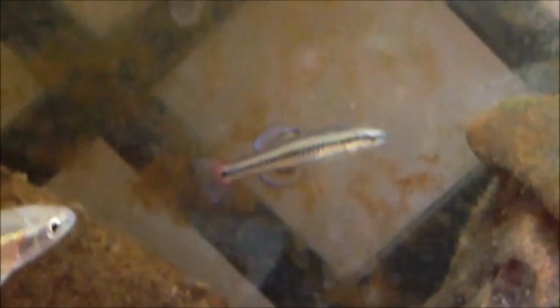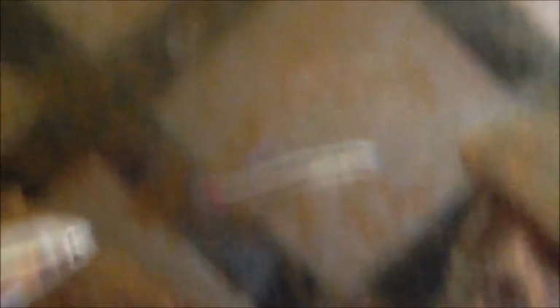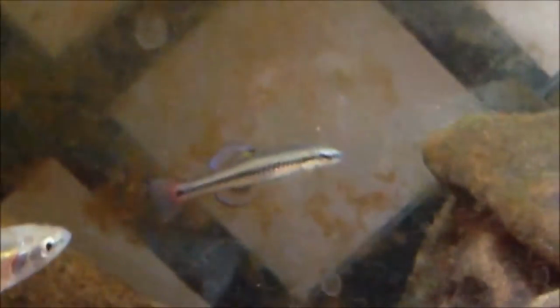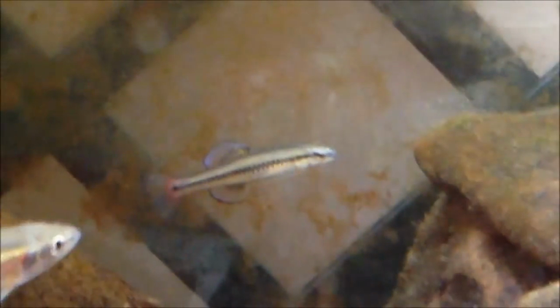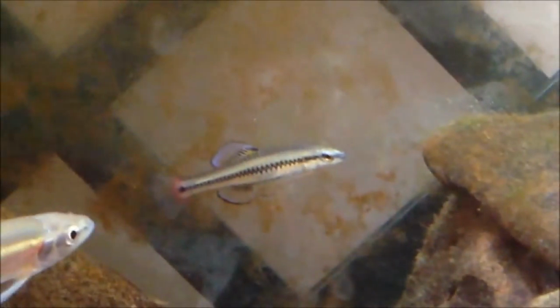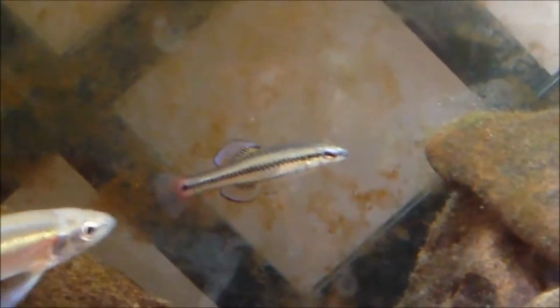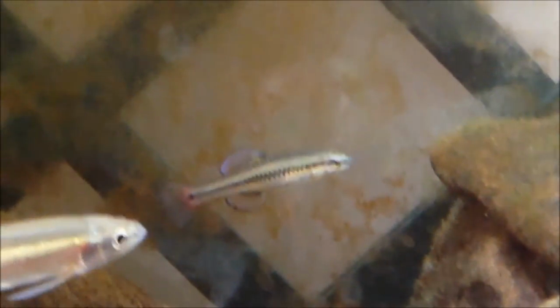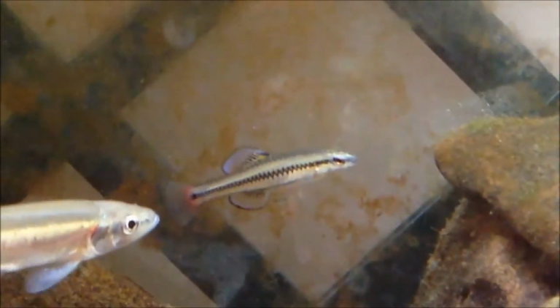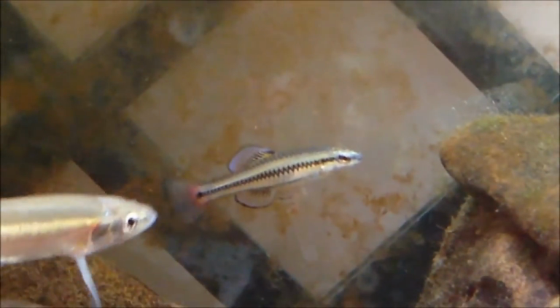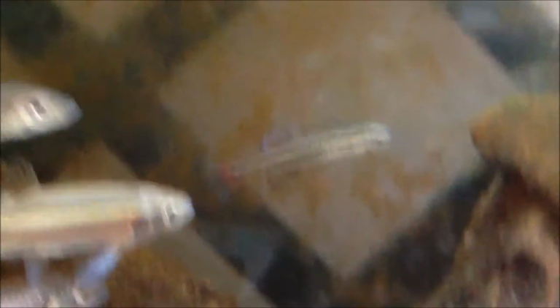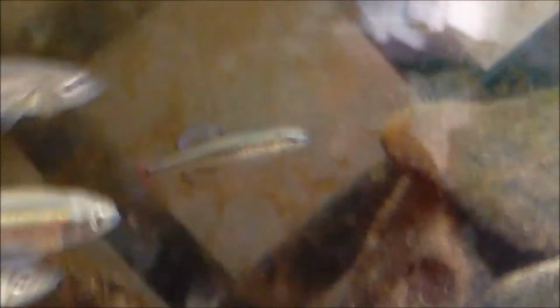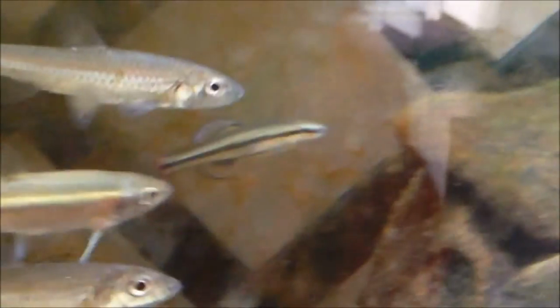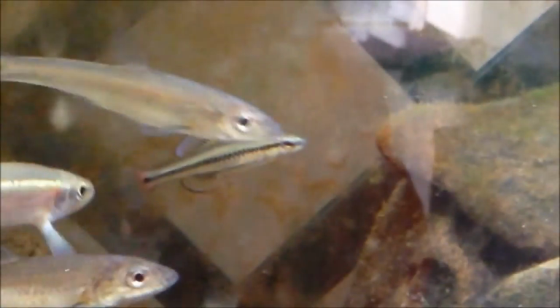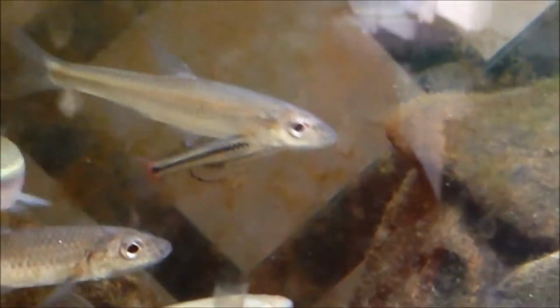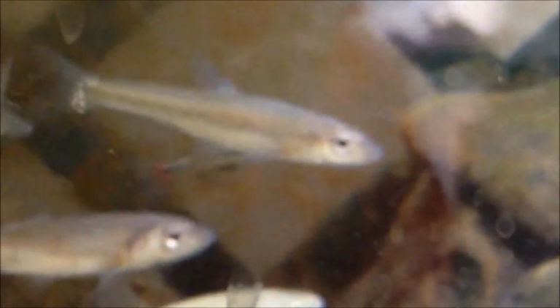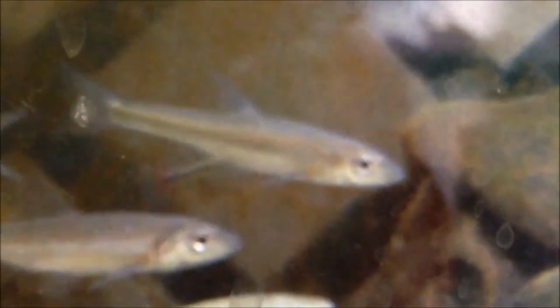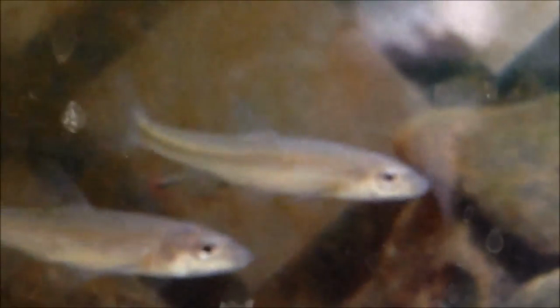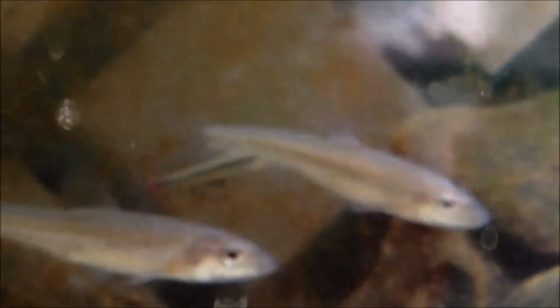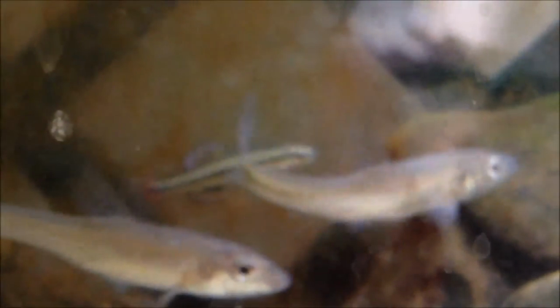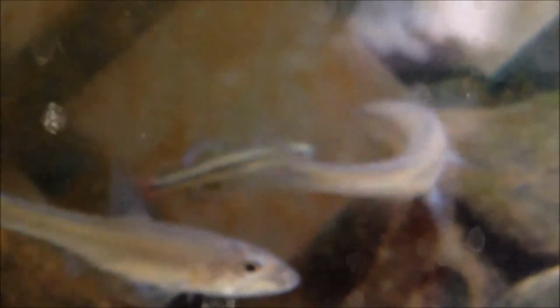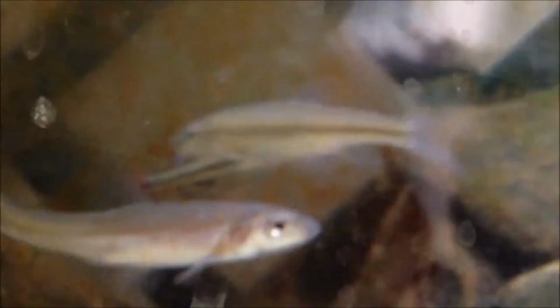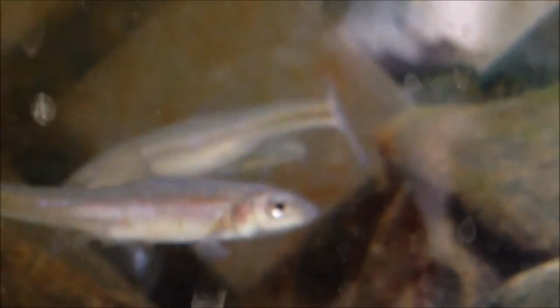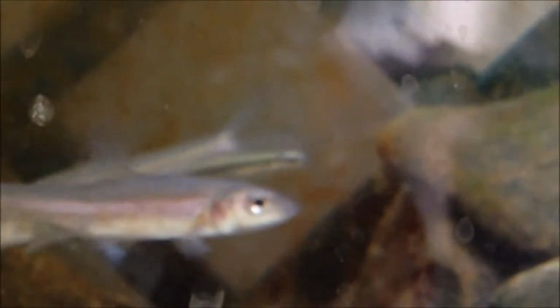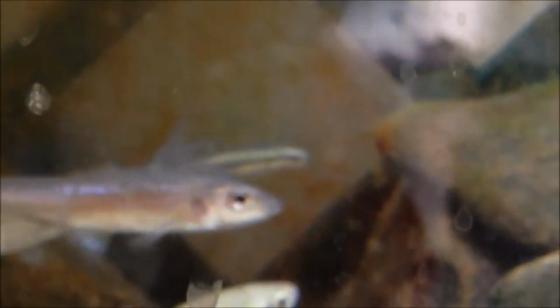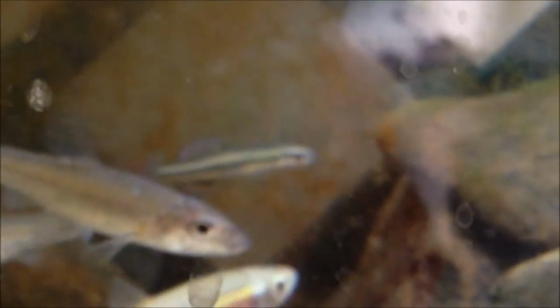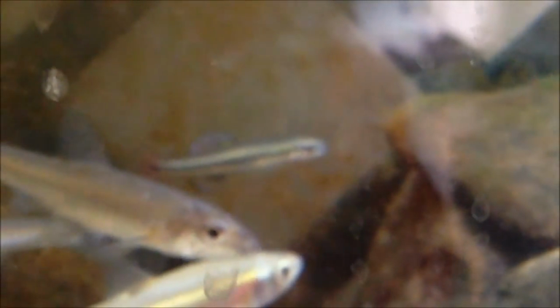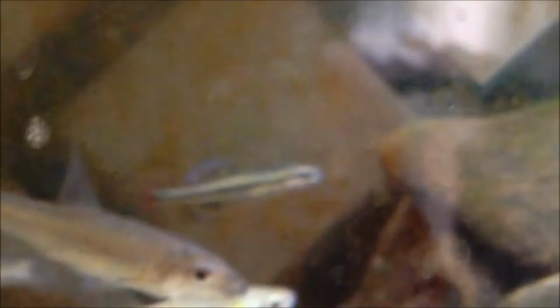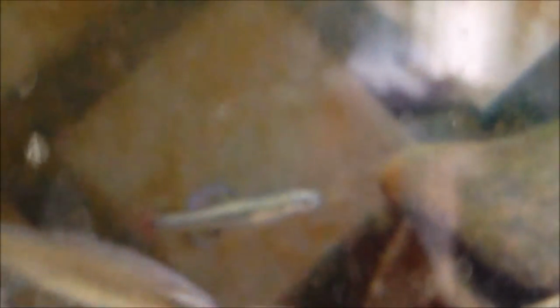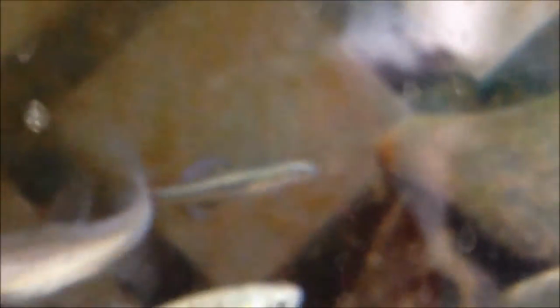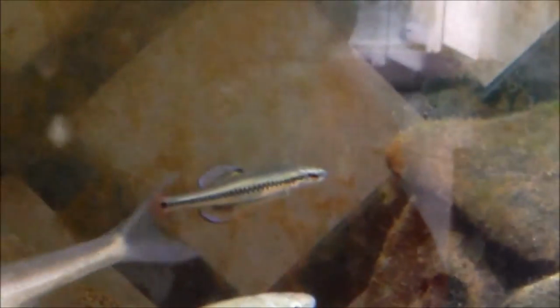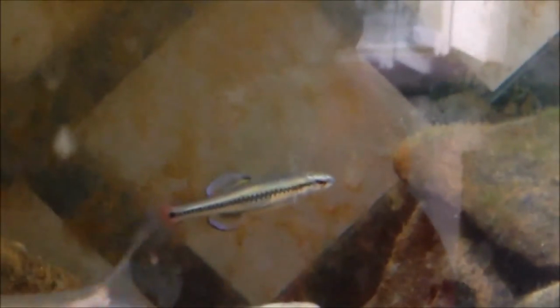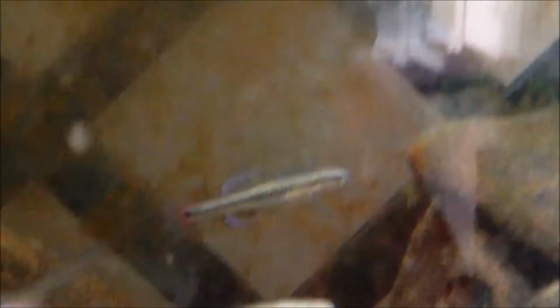For feeding, these guys are omnivorous. Feed them brine shrimp, mysis shrimp, bloodworm, spirulina, and insect larvae. They'll also graze on a lot of algae growing in their tank.